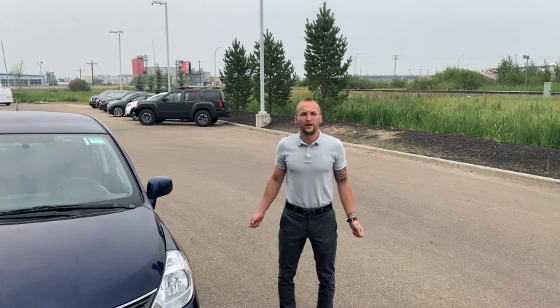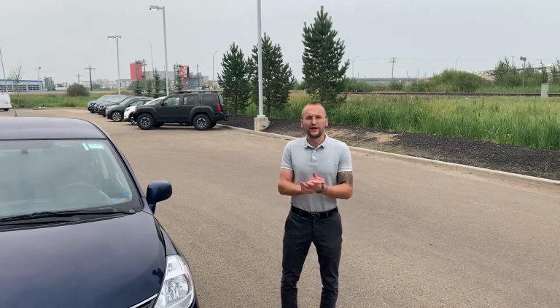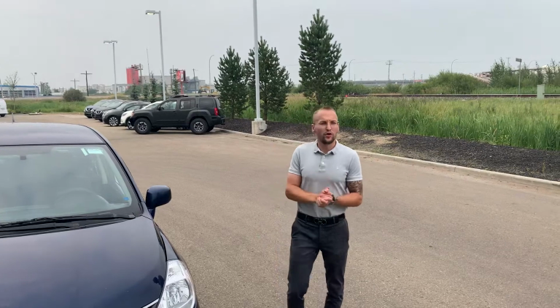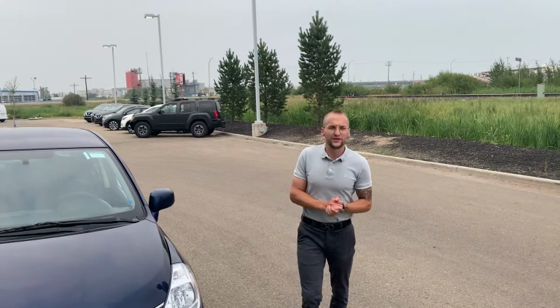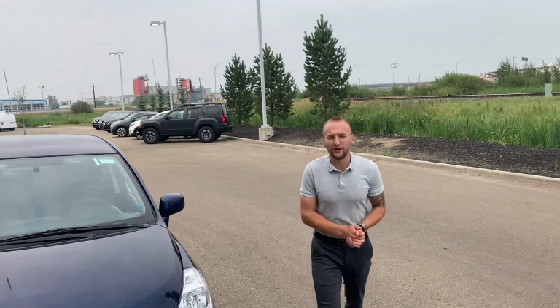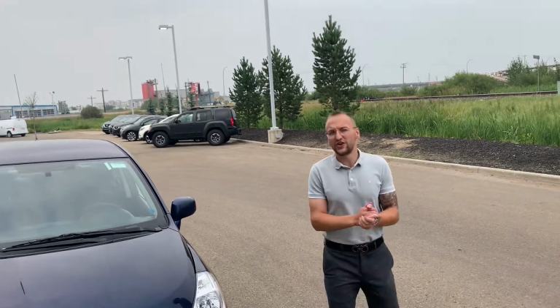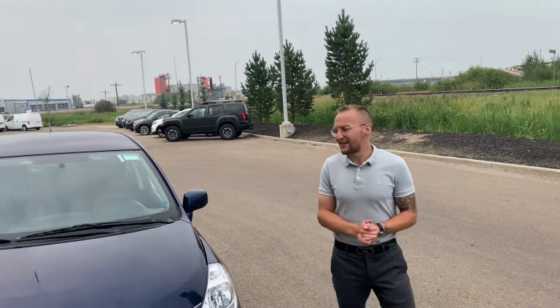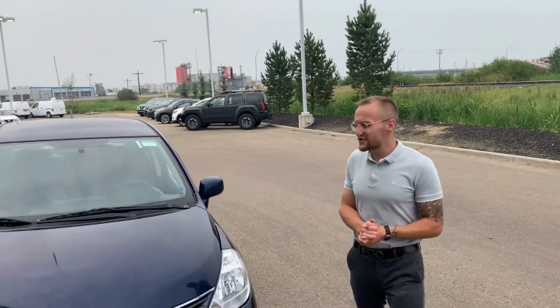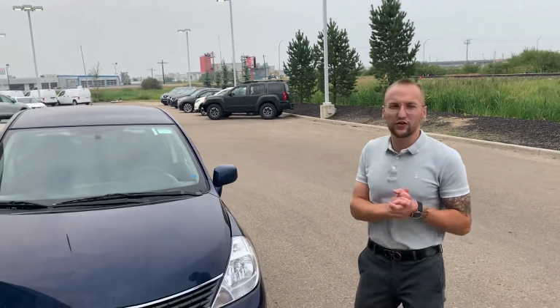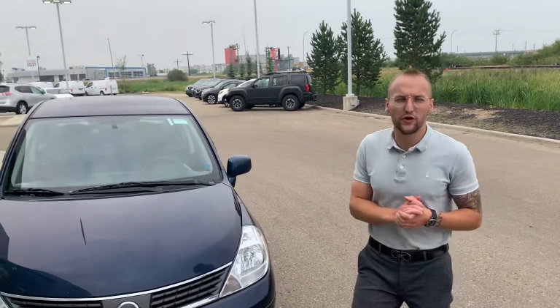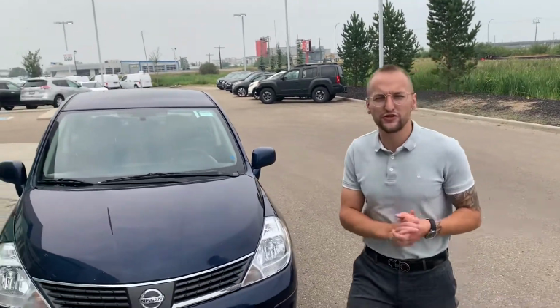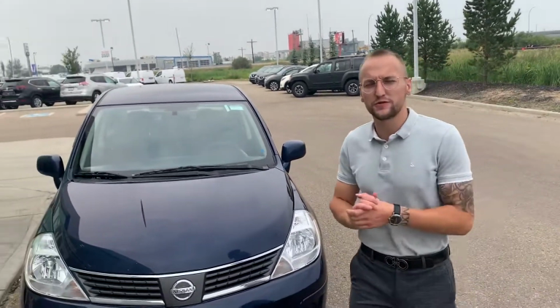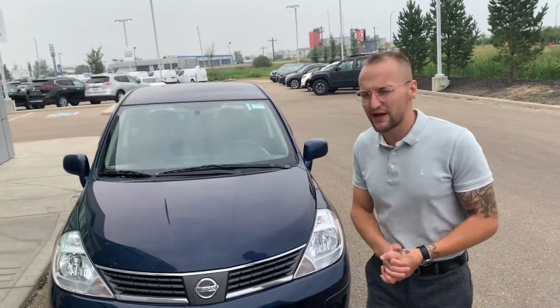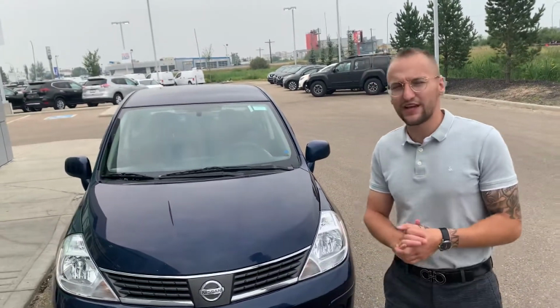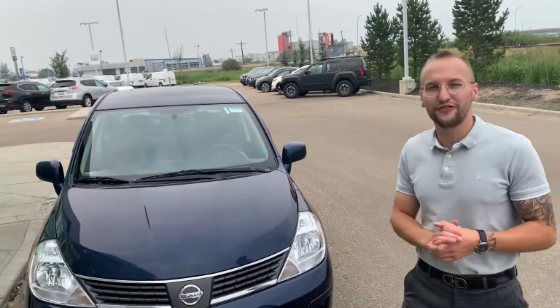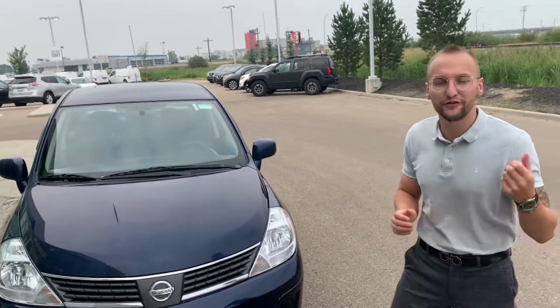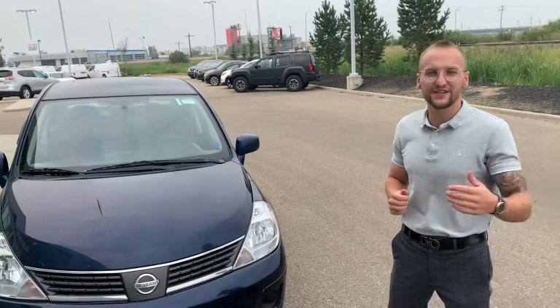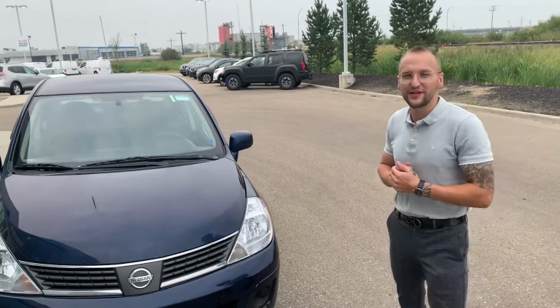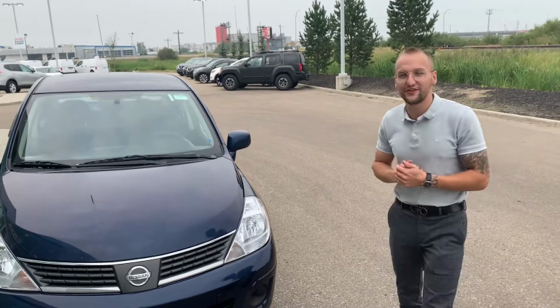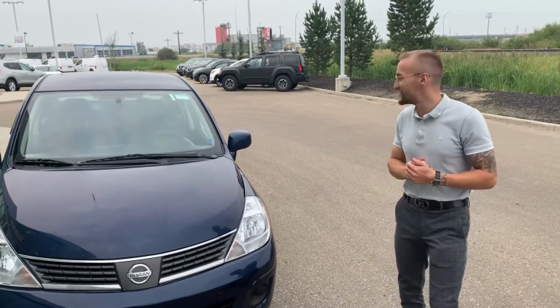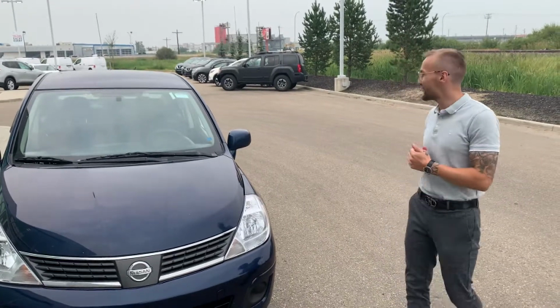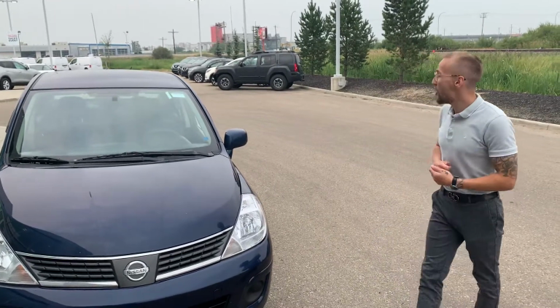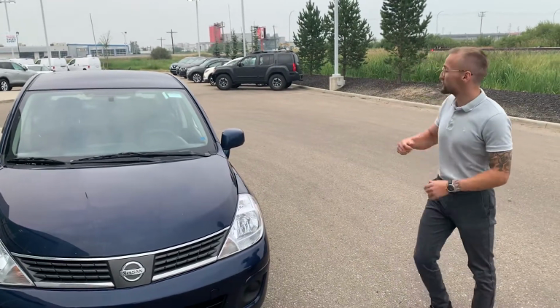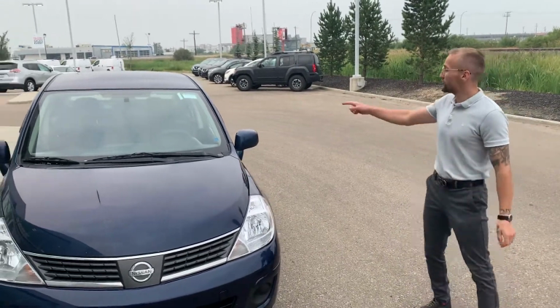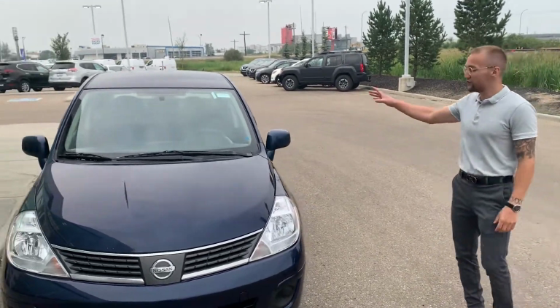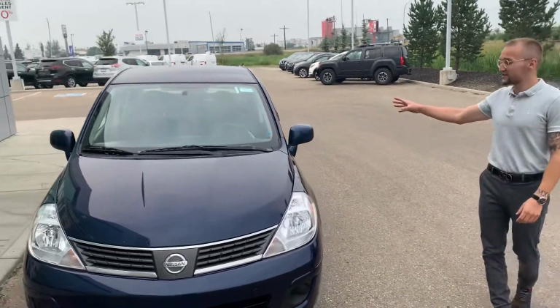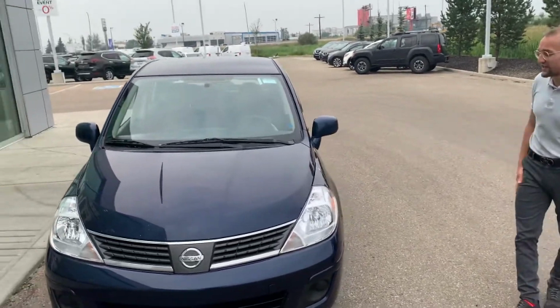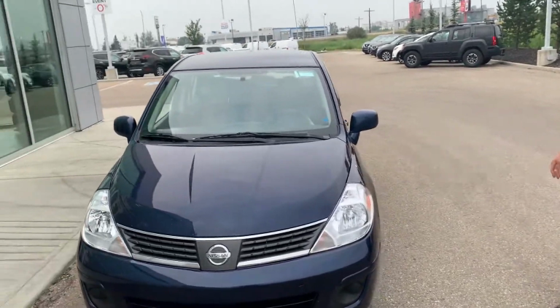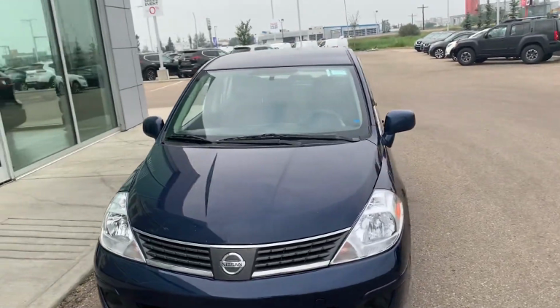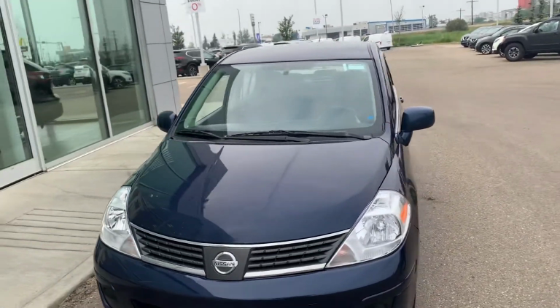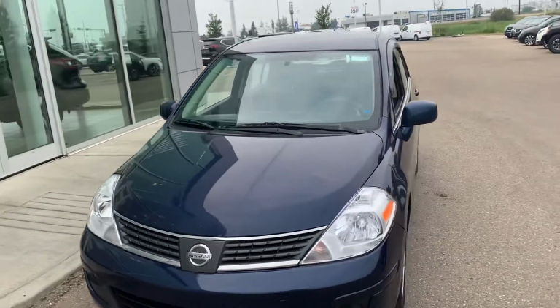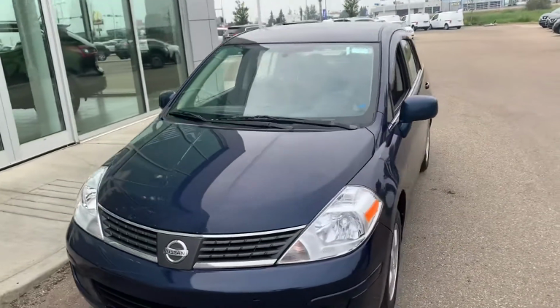Hey Lomo, it's Donovan here at LA Nissan. I quickly want to introduce myself and put a face to the name and let you know who you're dealing with. I'll also show you that 2008 Nissan Bristol you're looking at.